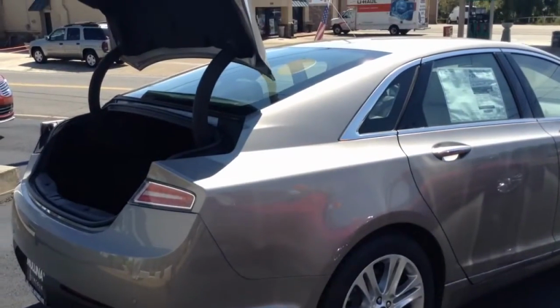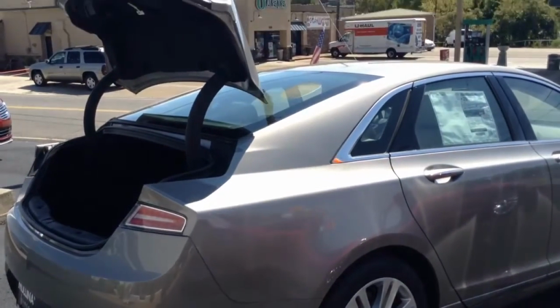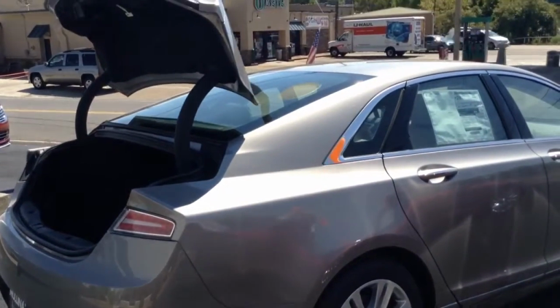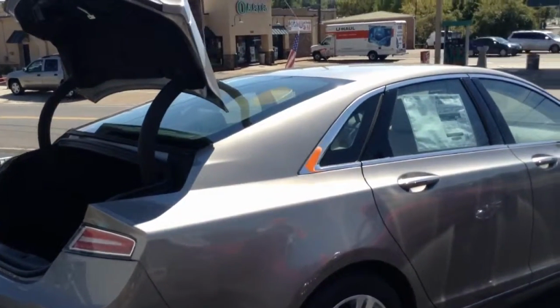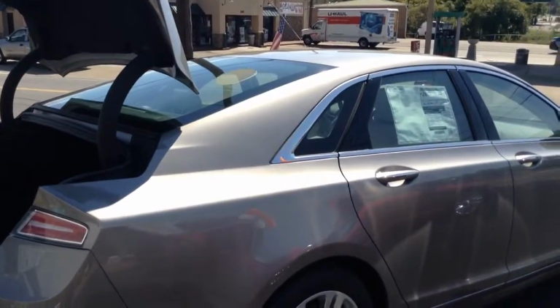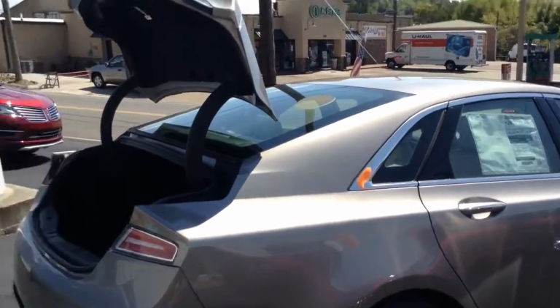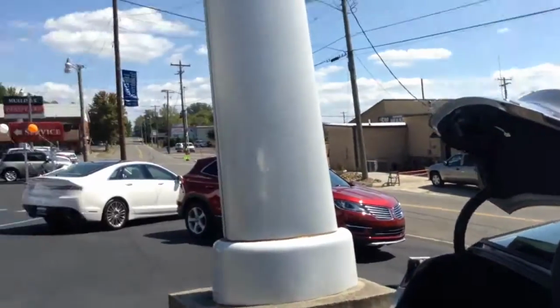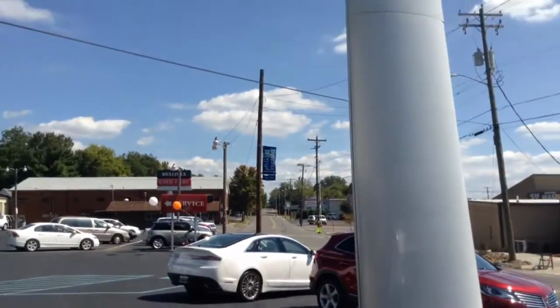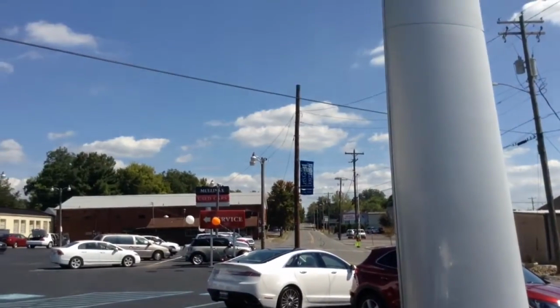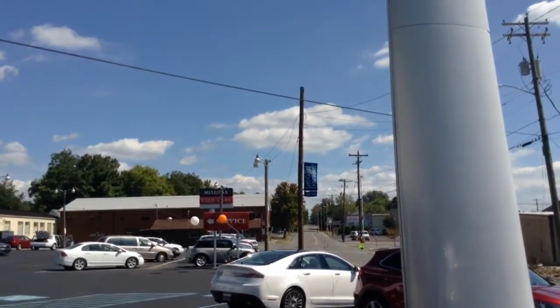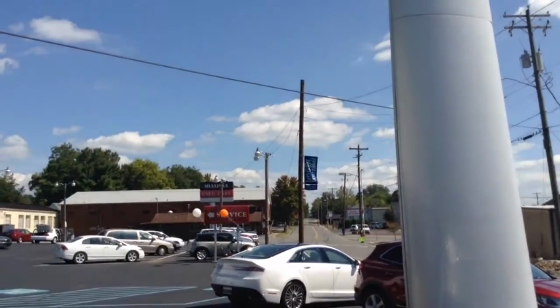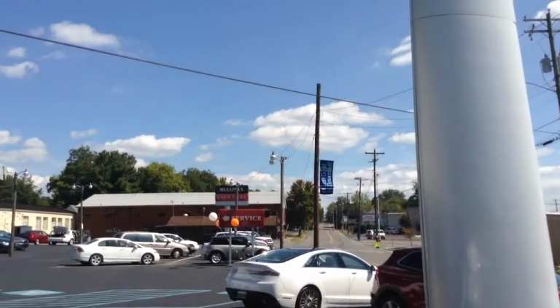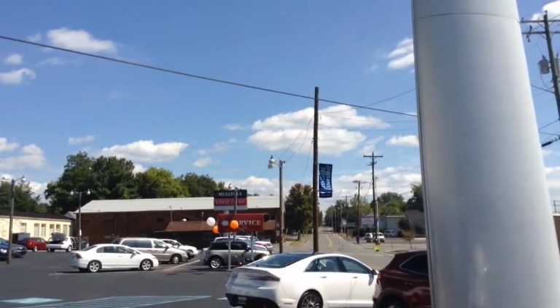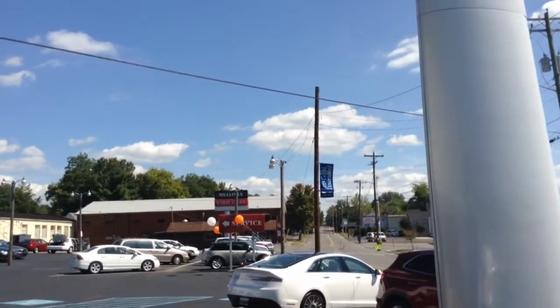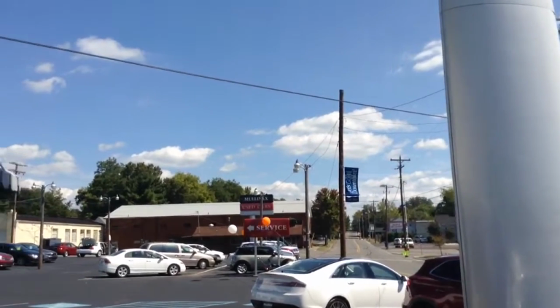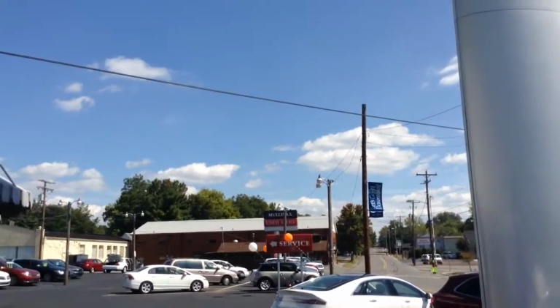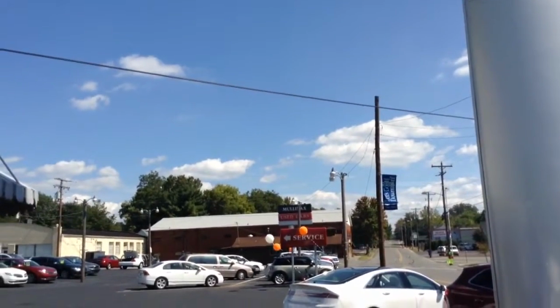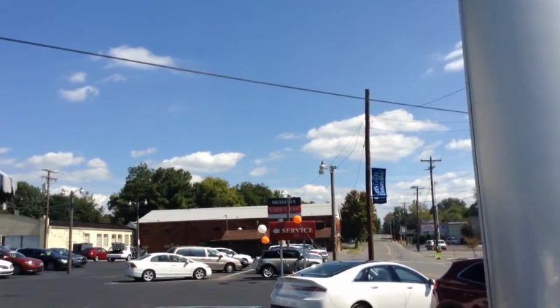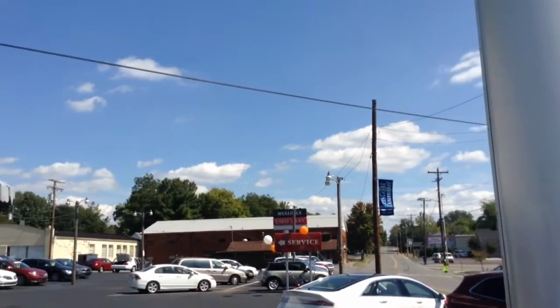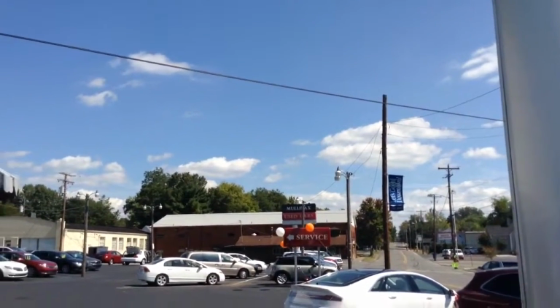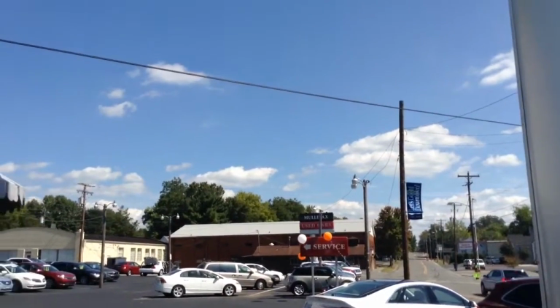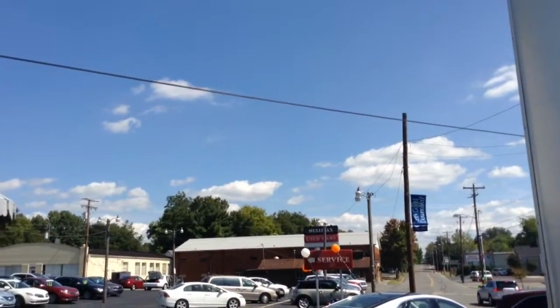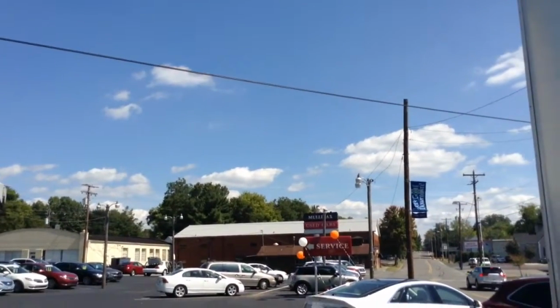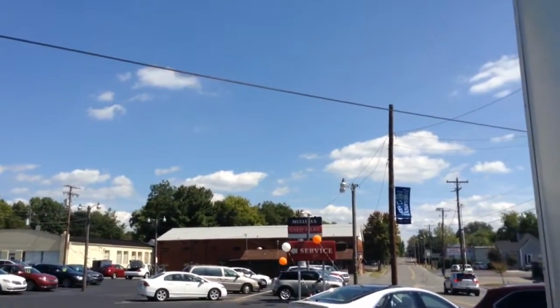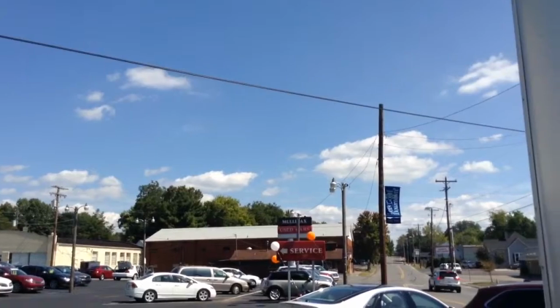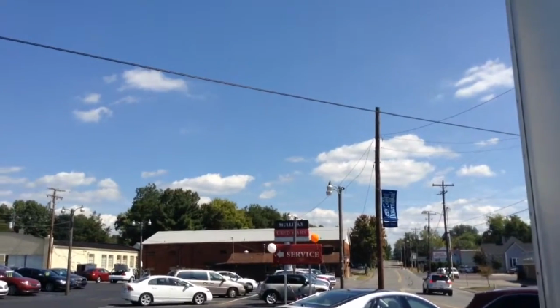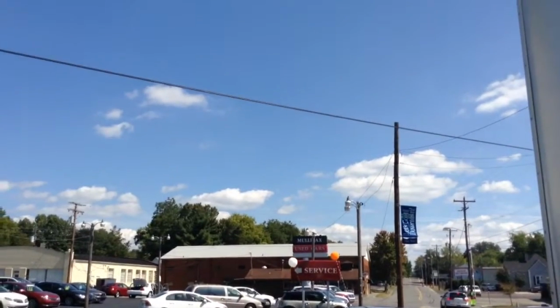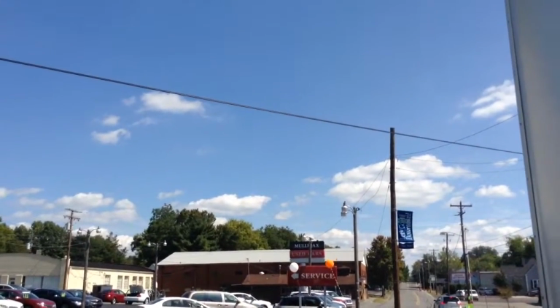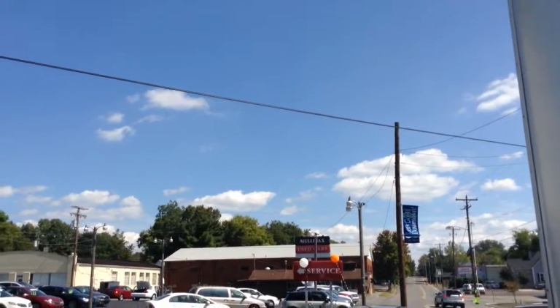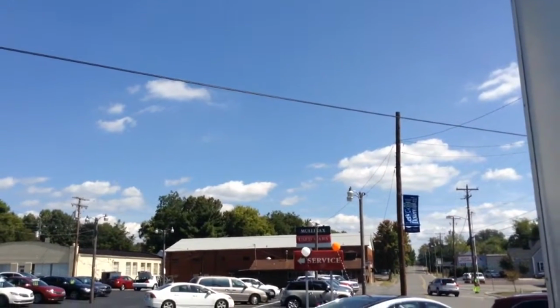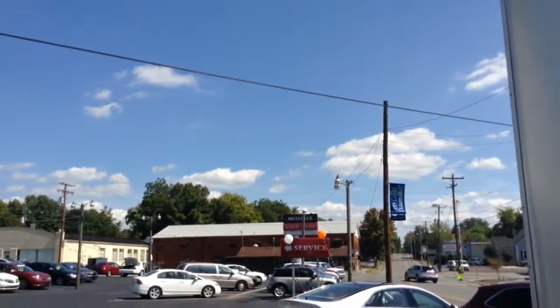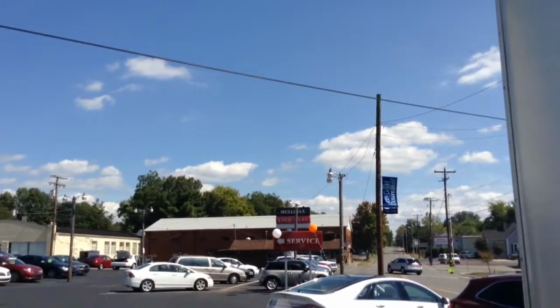Come and take a look at this vehicle before it gets gone. Visit Mullanex Lincoln, downtown Cleveland, Tennessee. Visit online at MullanexLincolnOnline.com or give us a phone call at 423-476-6501. Thank you and have a great day.